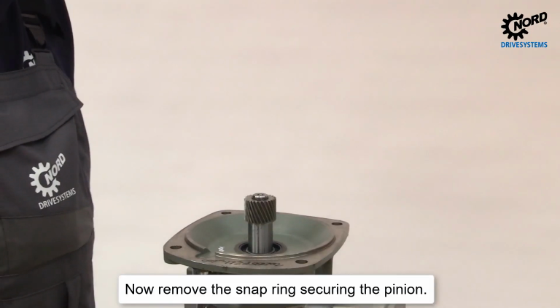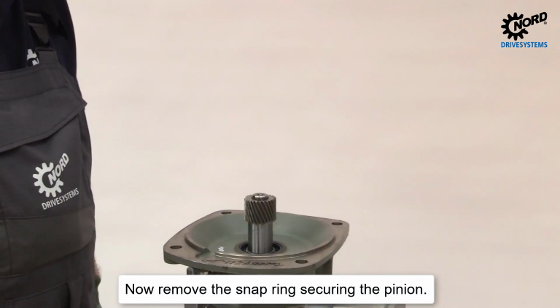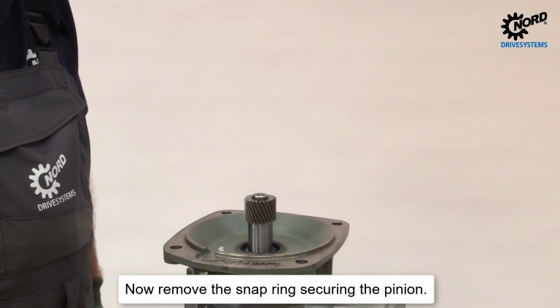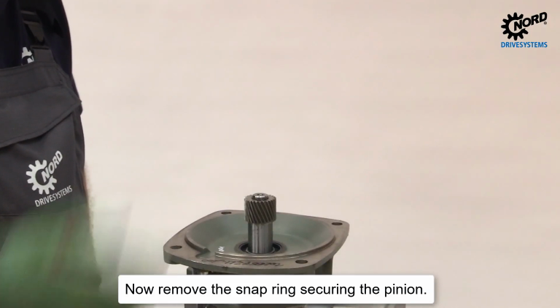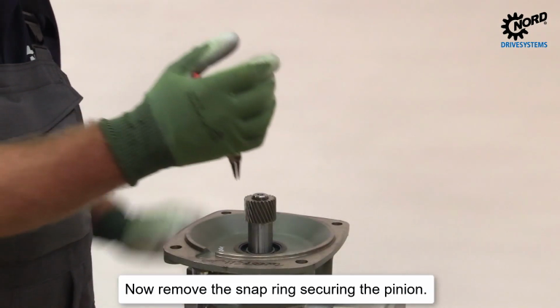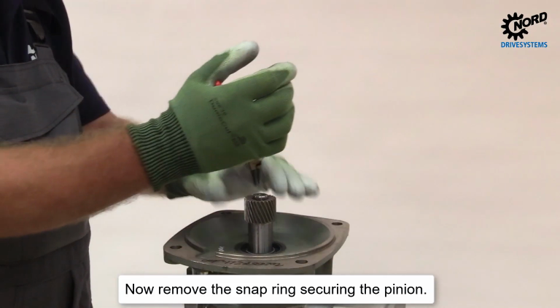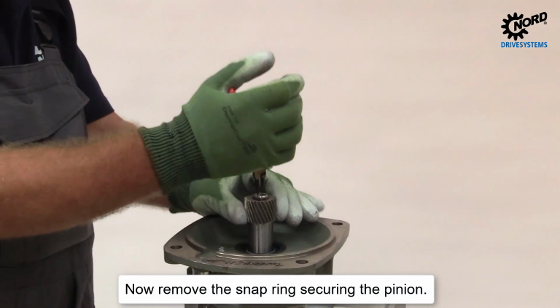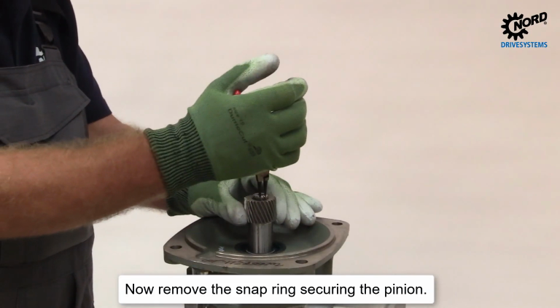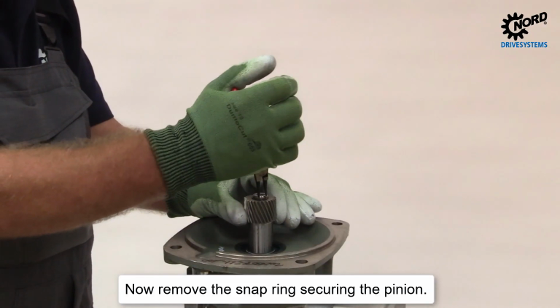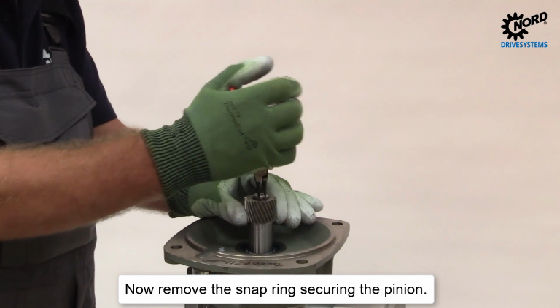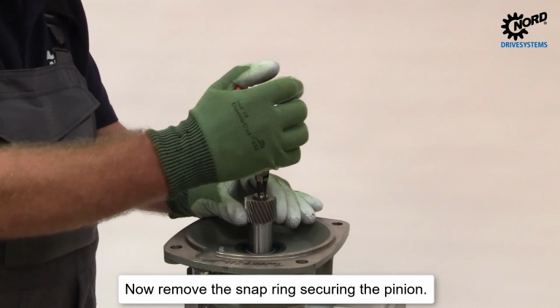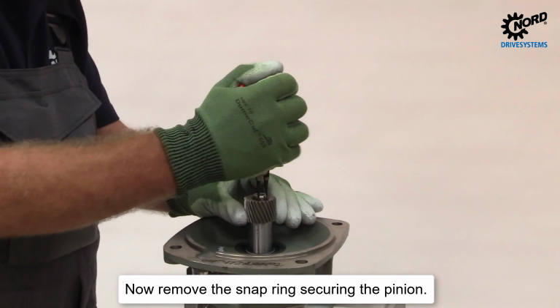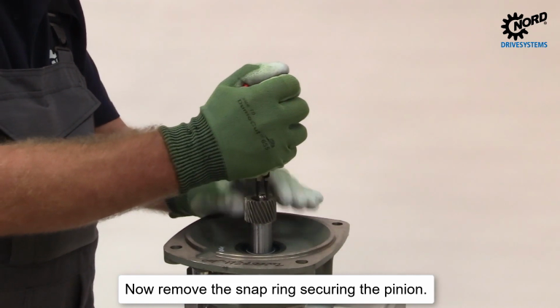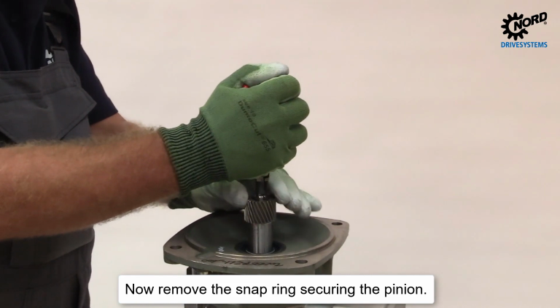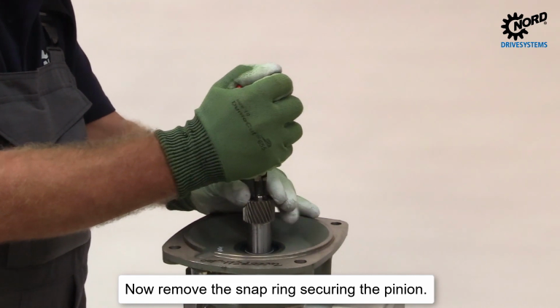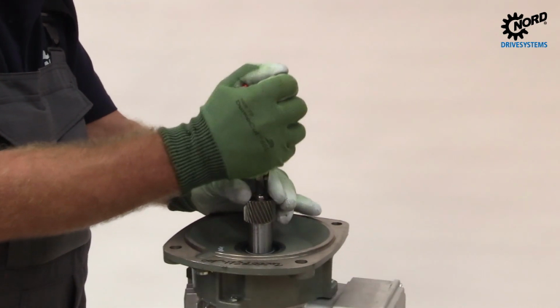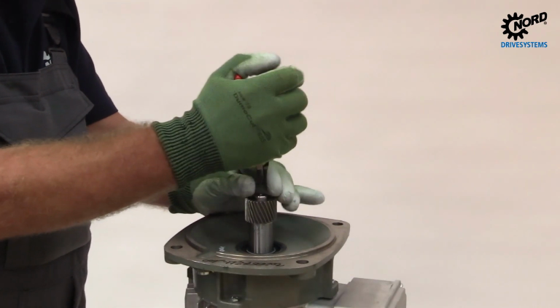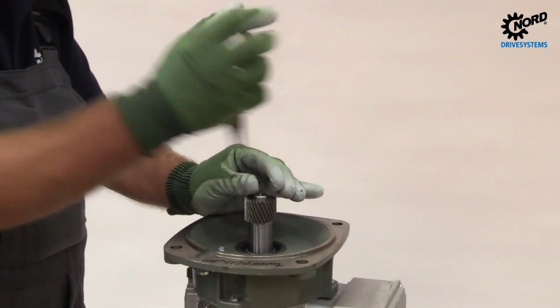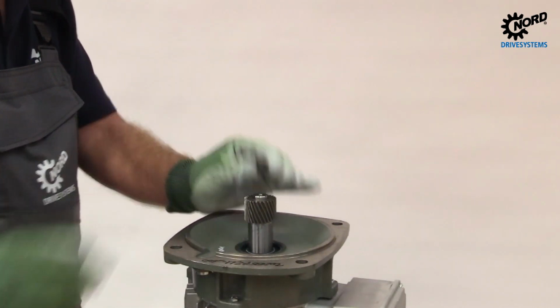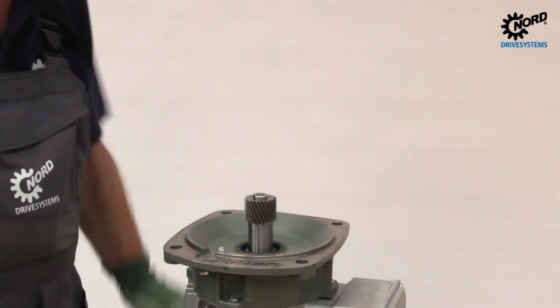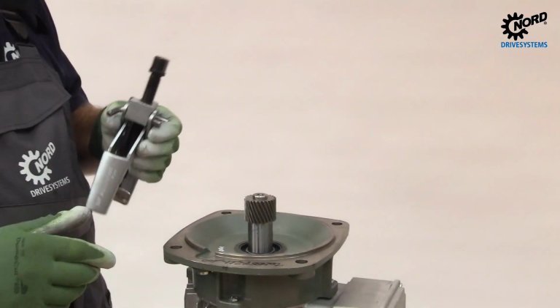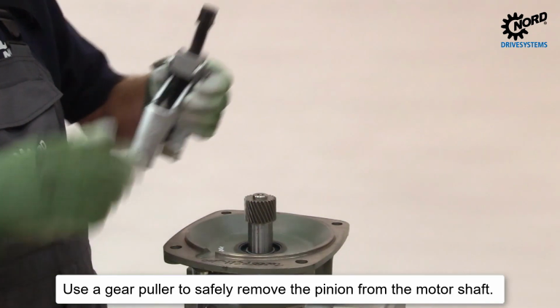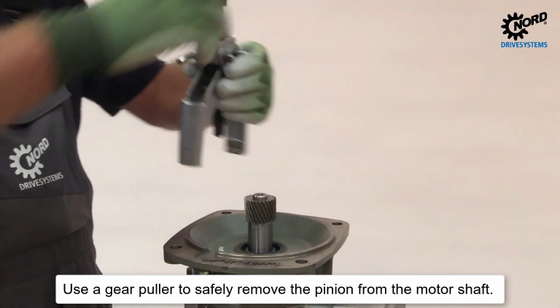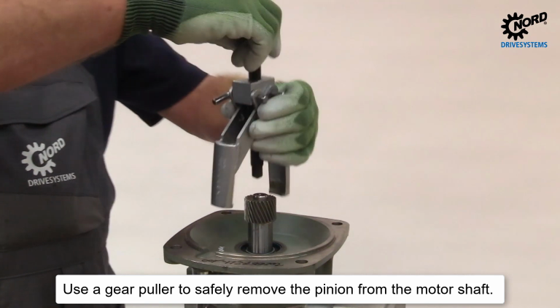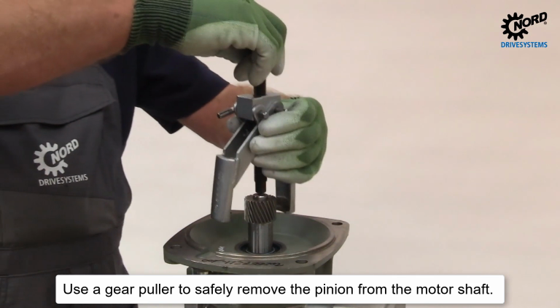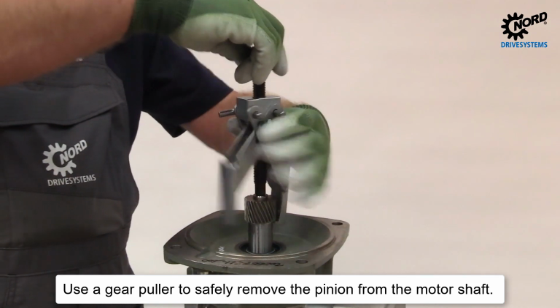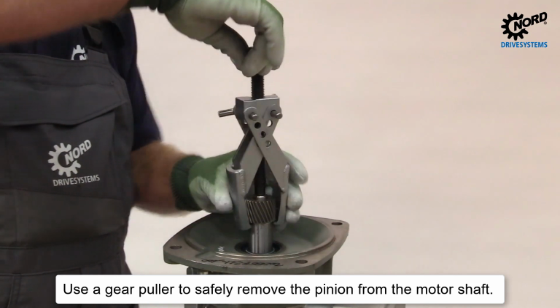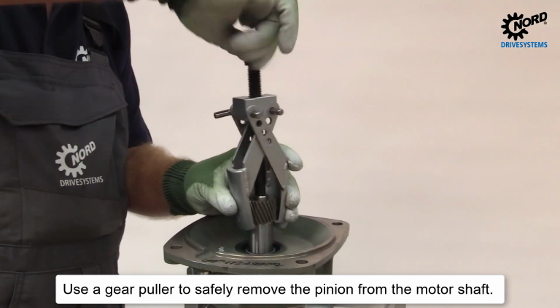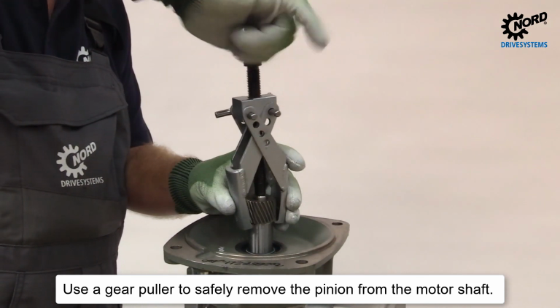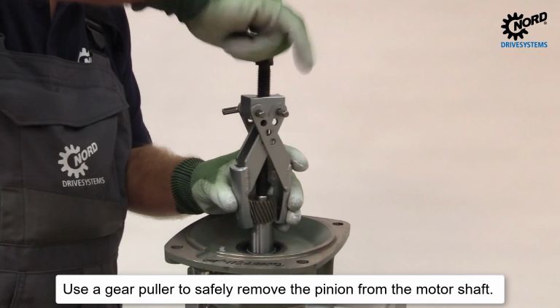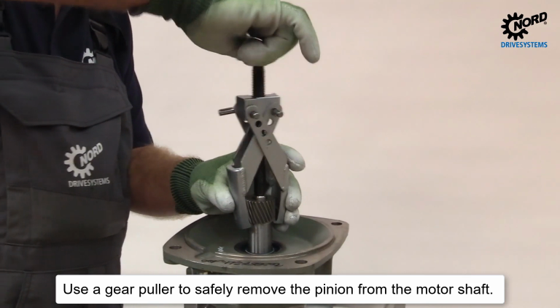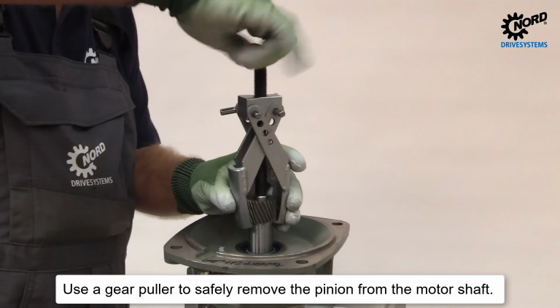Now remove the snap ring securing the pinion. Use a gear puller to safely remove the pinion from the motor shaft.